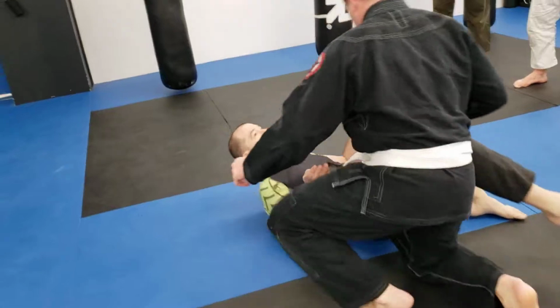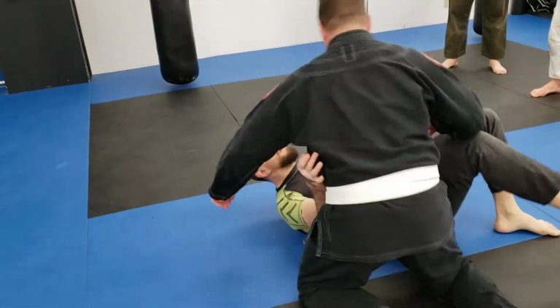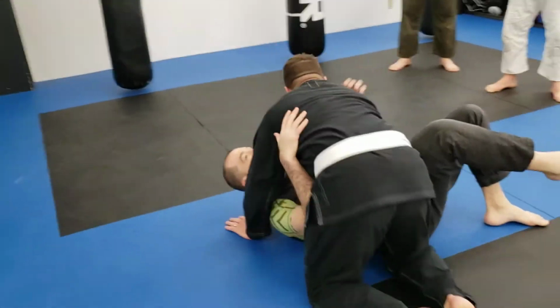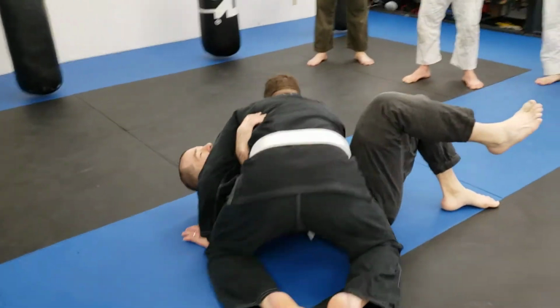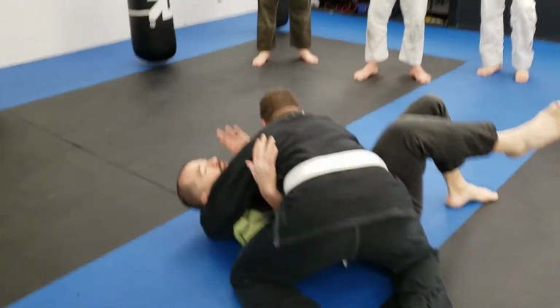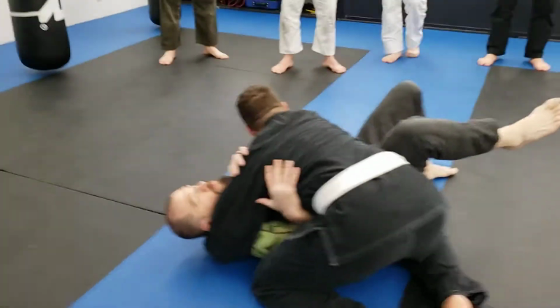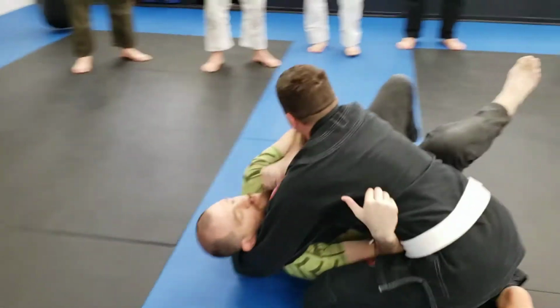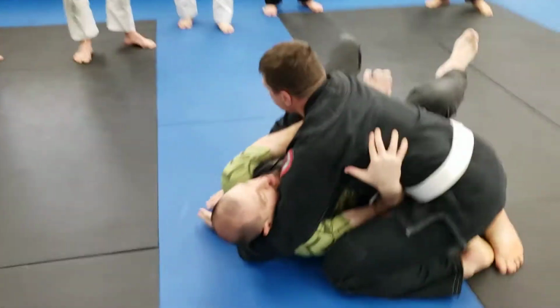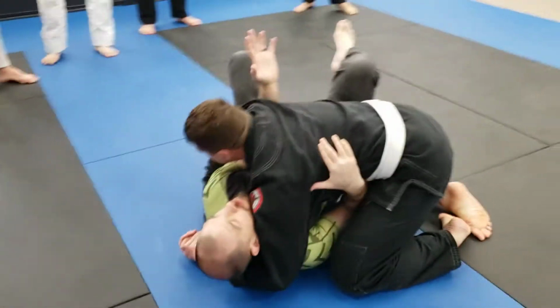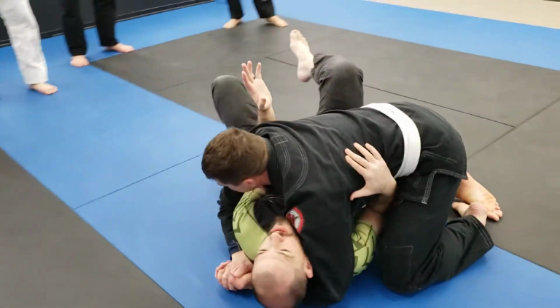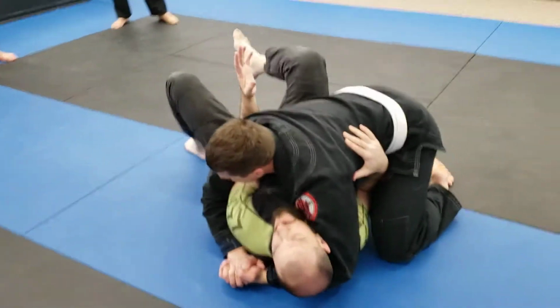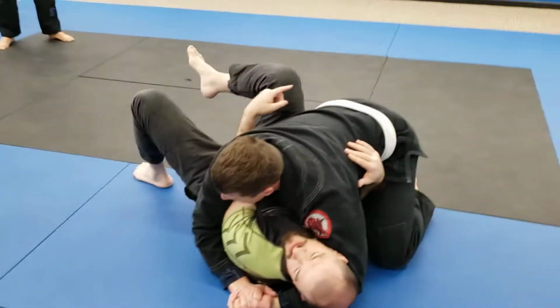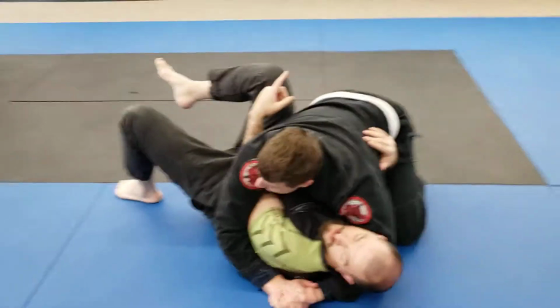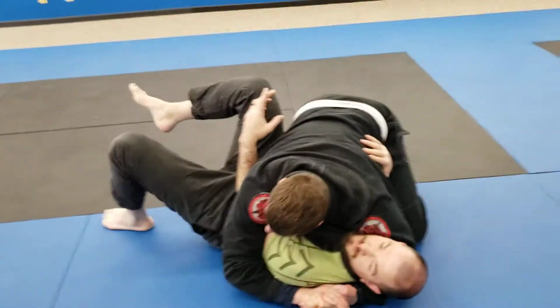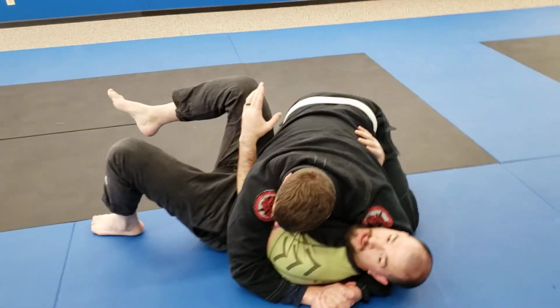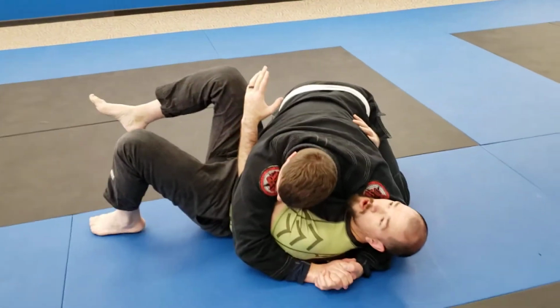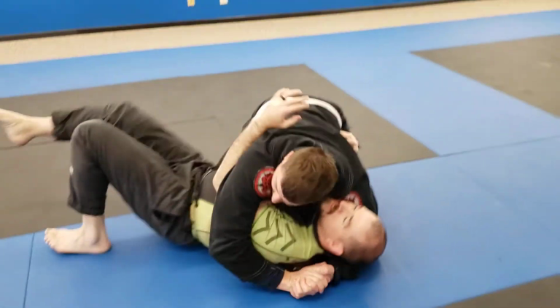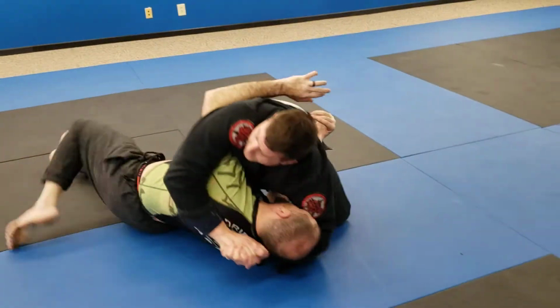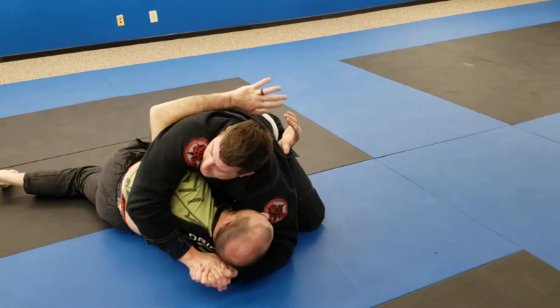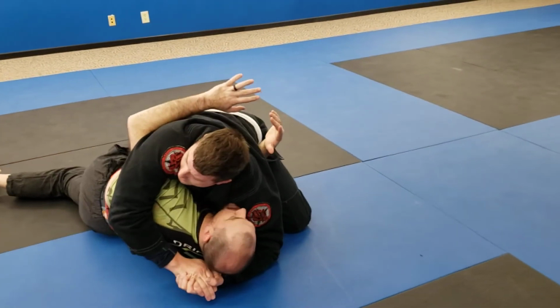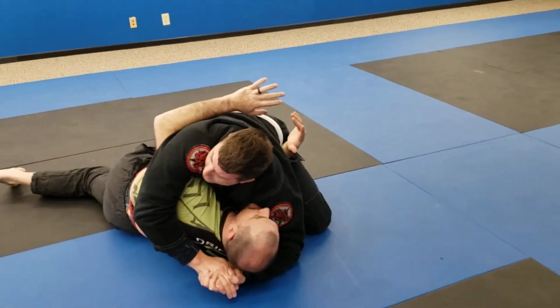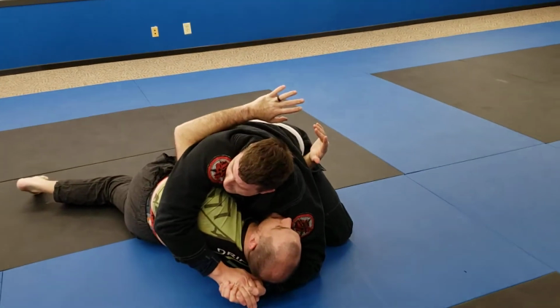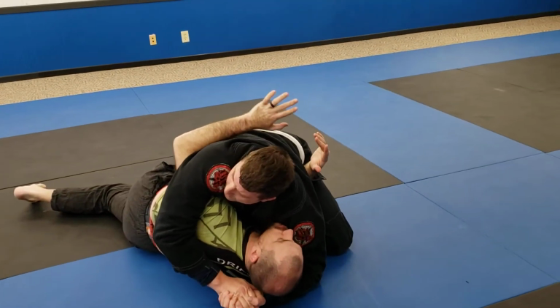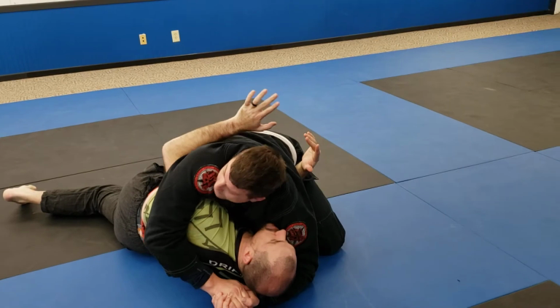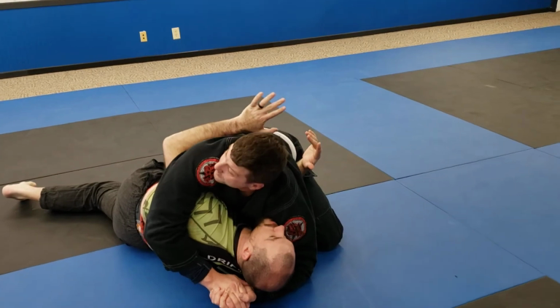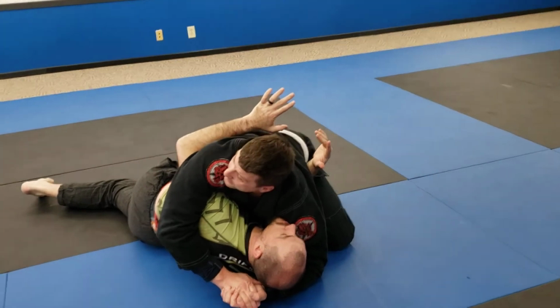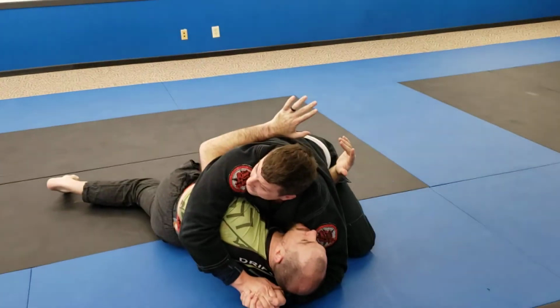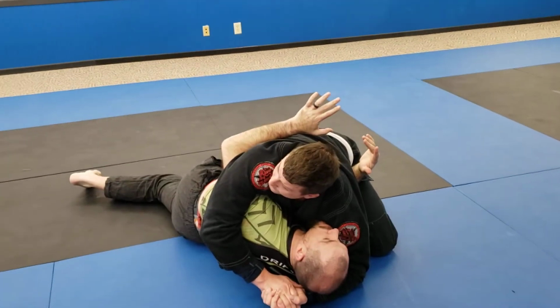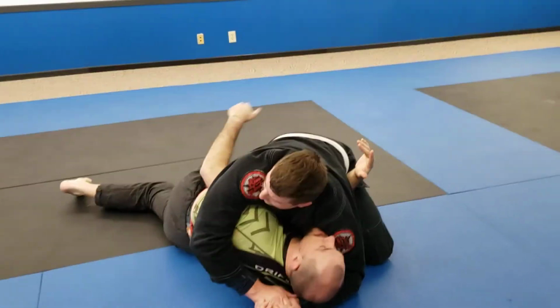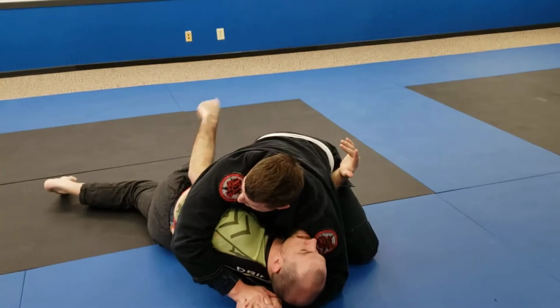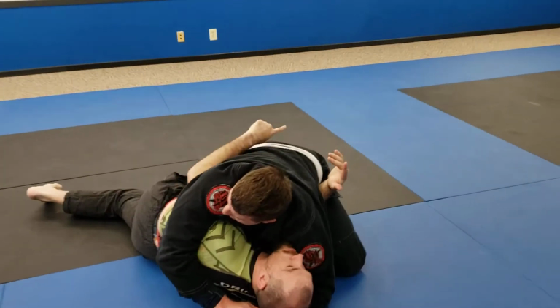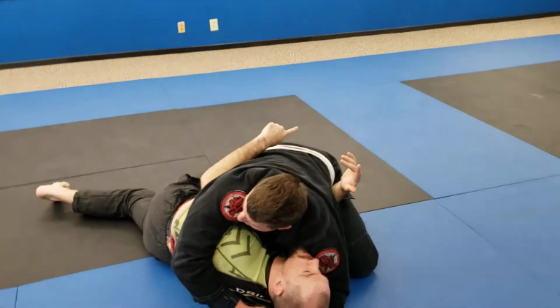If you find that you're making your space, you're getting your underhook, and then you're getting stuck — where I stop and I throw and my hips aren't getting out. You see how my shoulder is still under his shoulder? My hips have already turned.